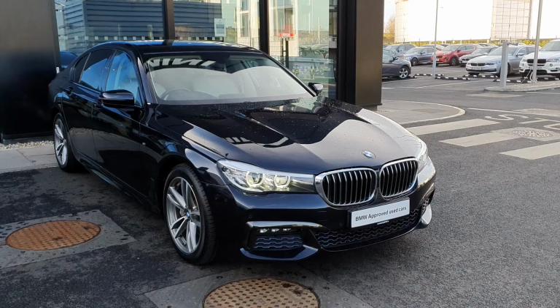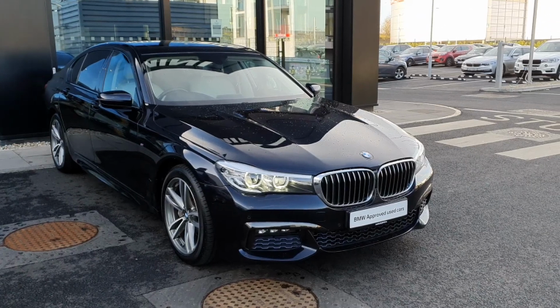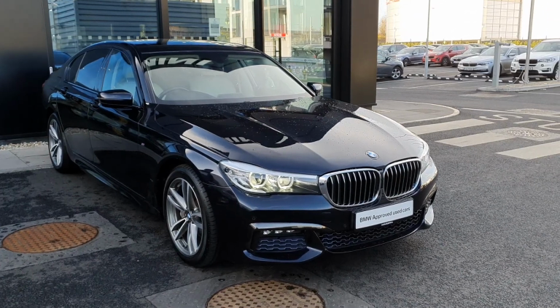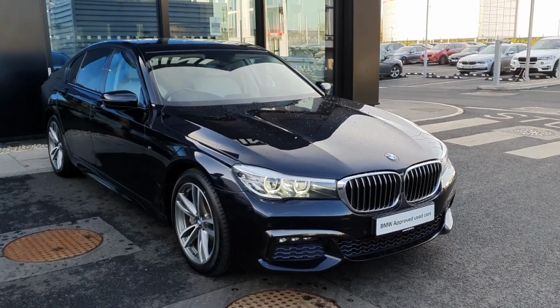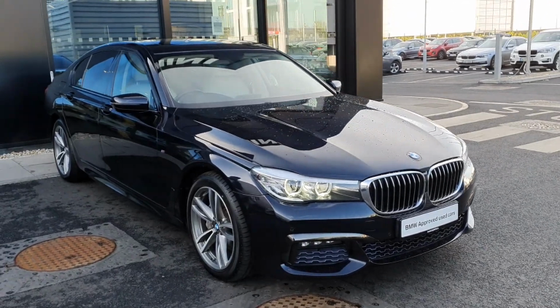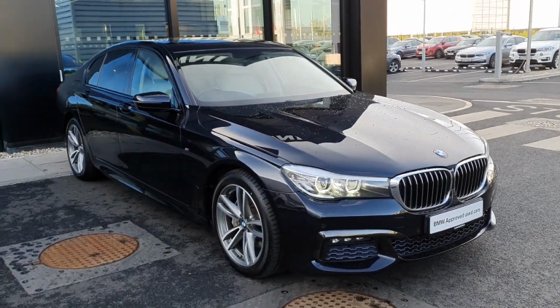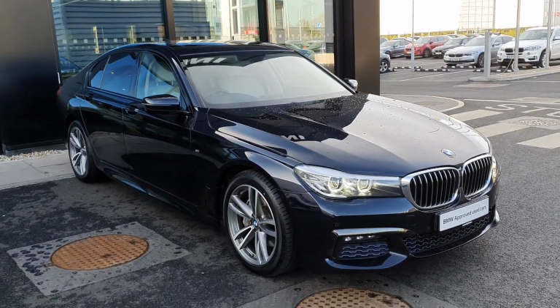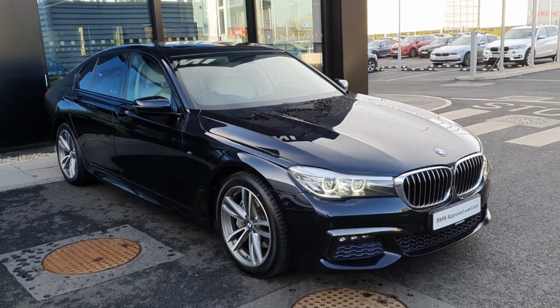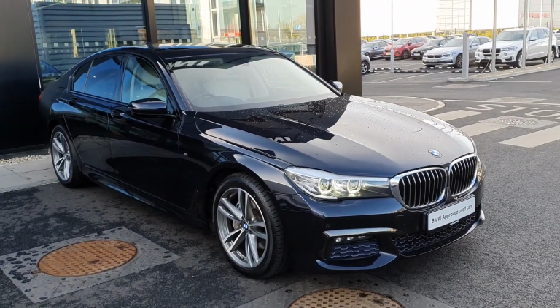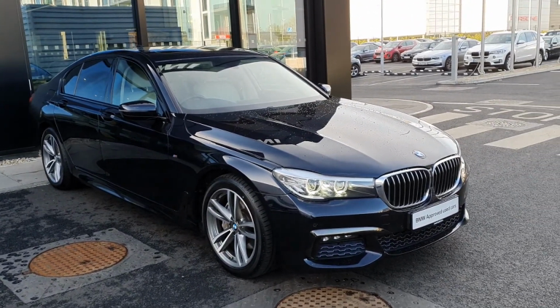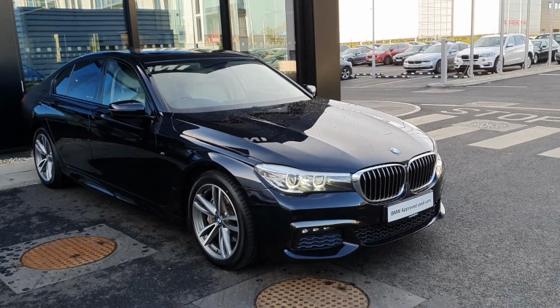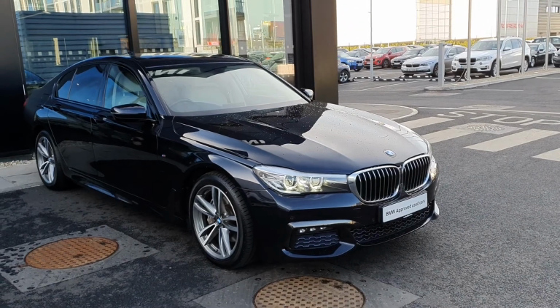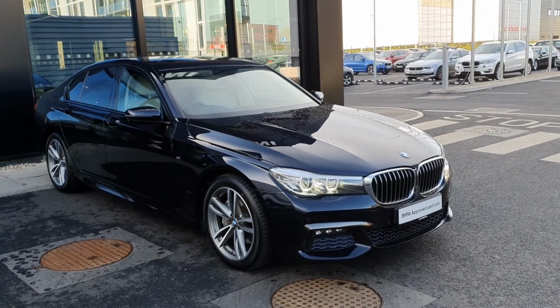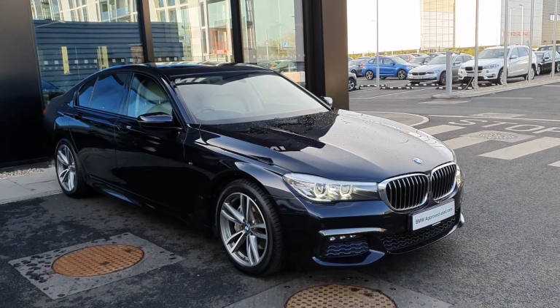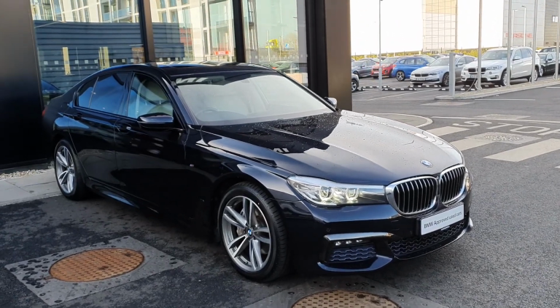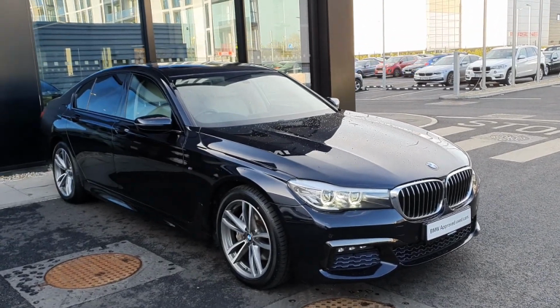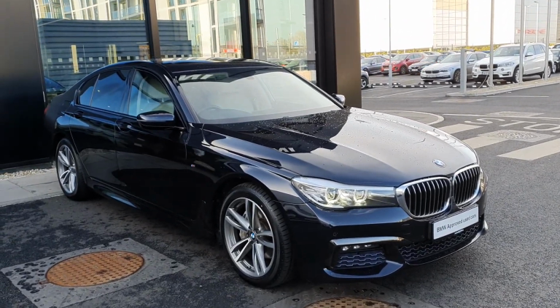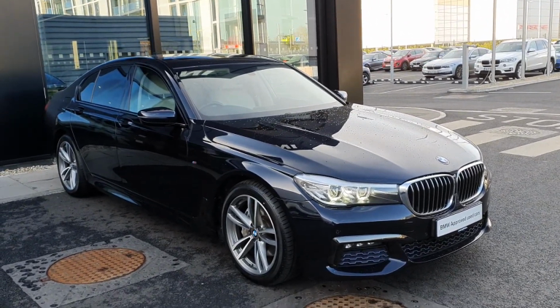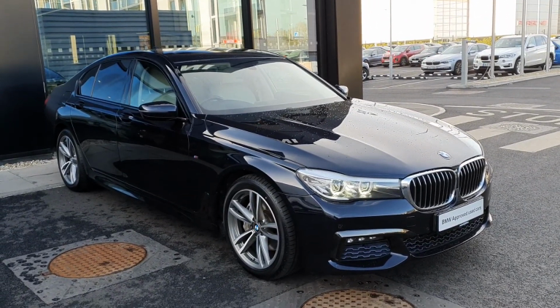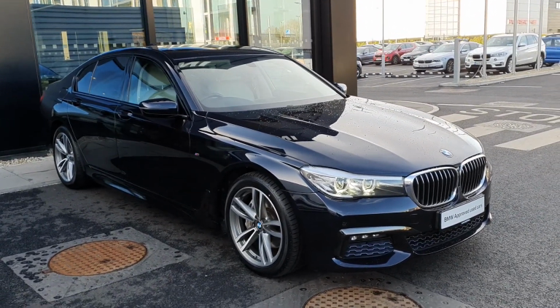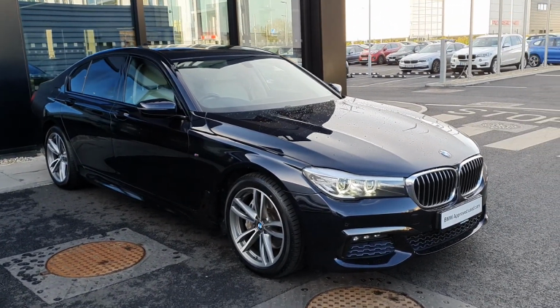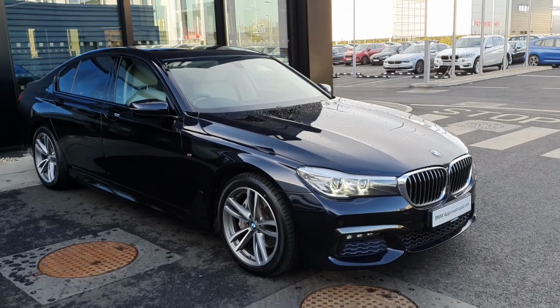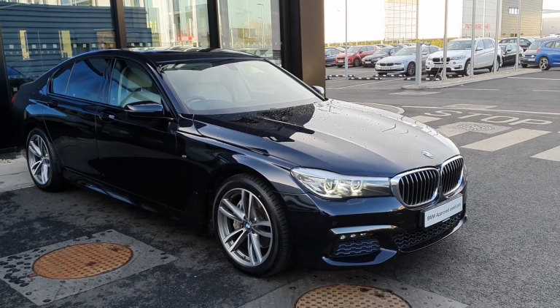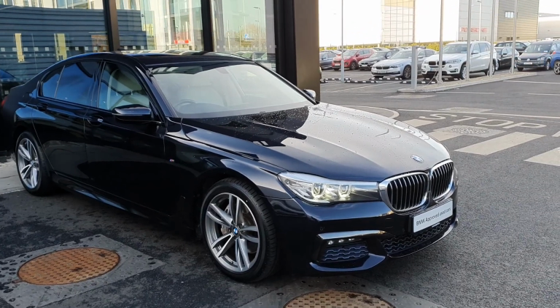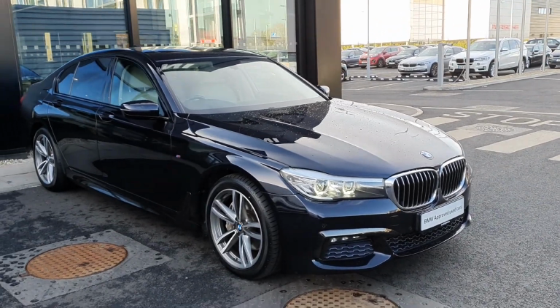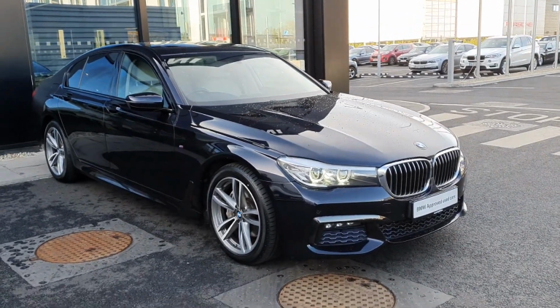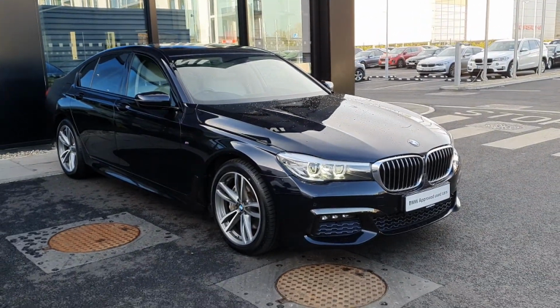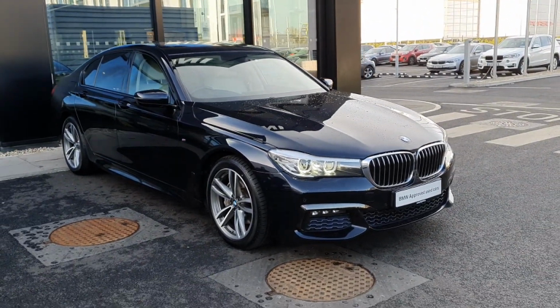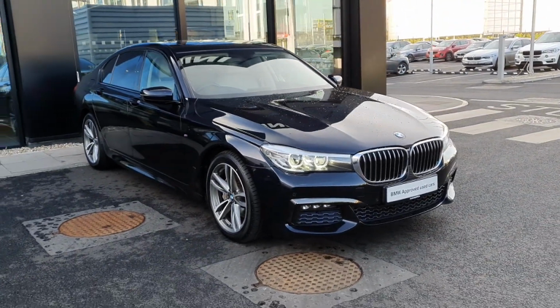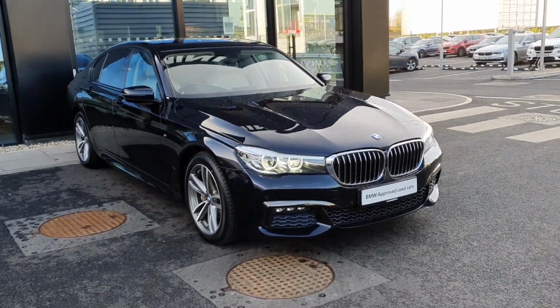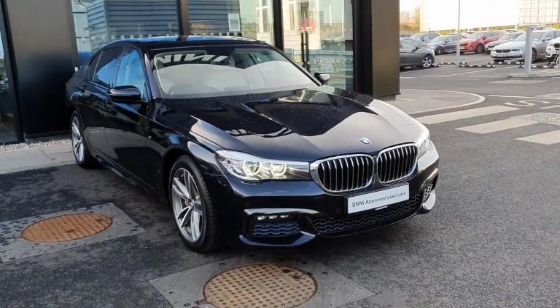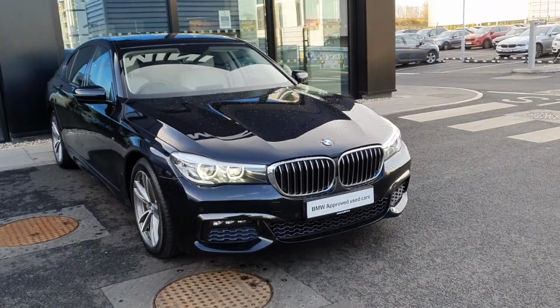Hello everybody, it's Michael here from Joe Duffy BMW, and today I'm here with this gorgeous 2017 BMW 7 Series 730D M Sport saloon. This 7 Series comes in carbon black, a gorgeous color new to BMW.